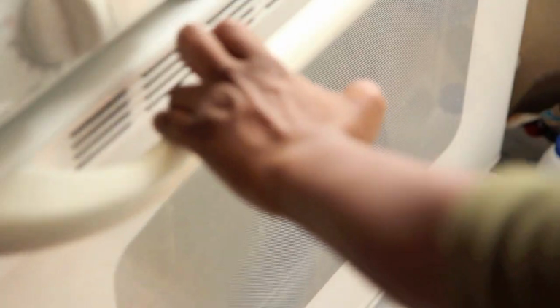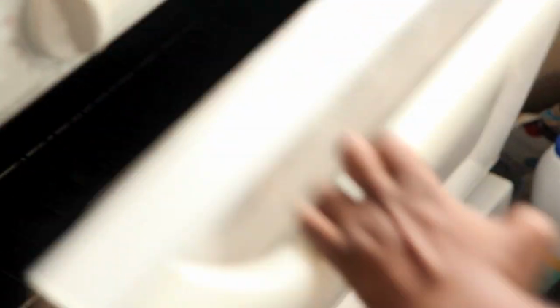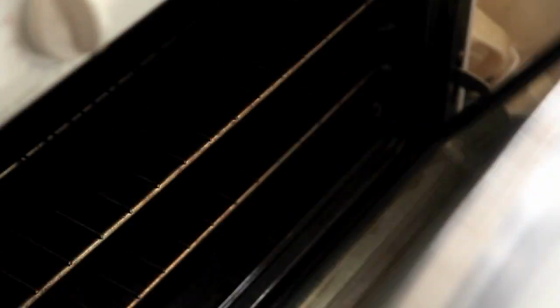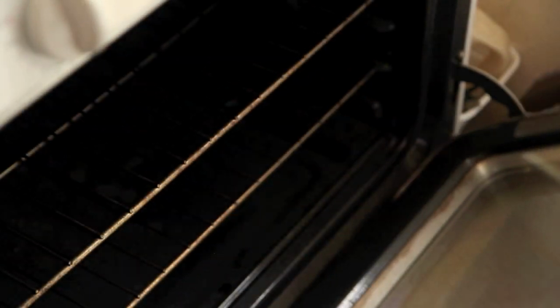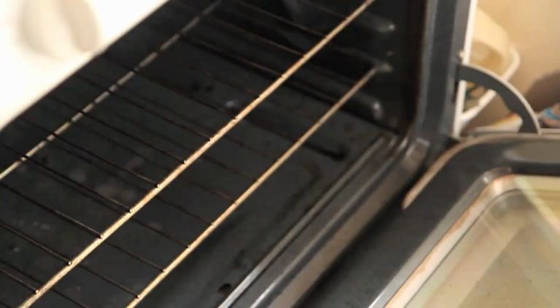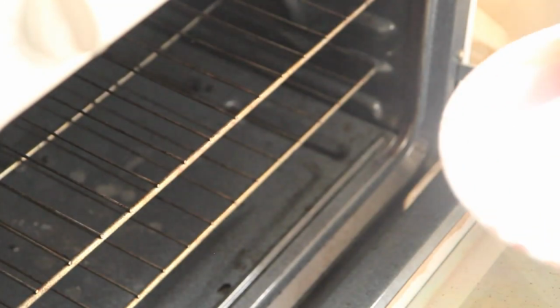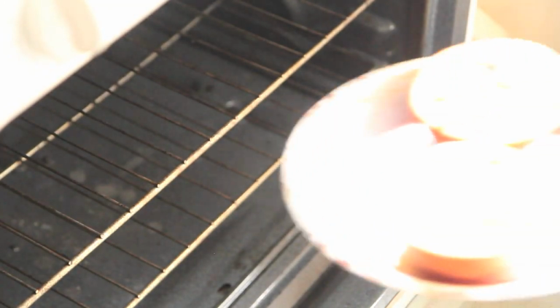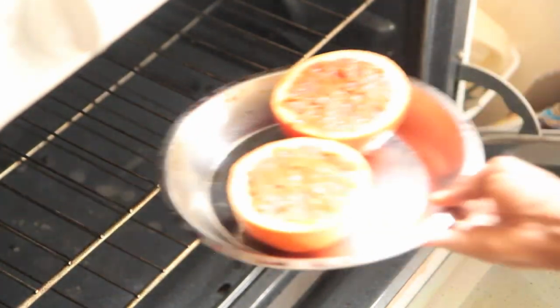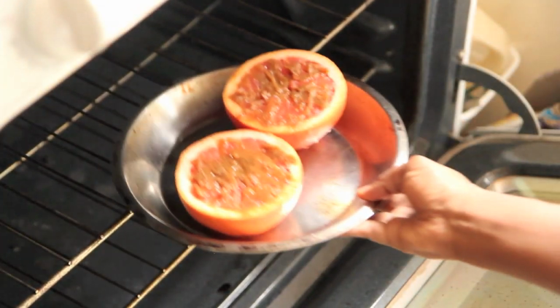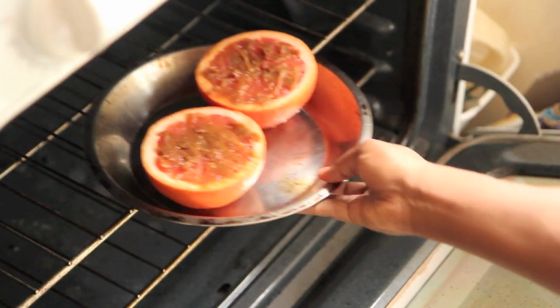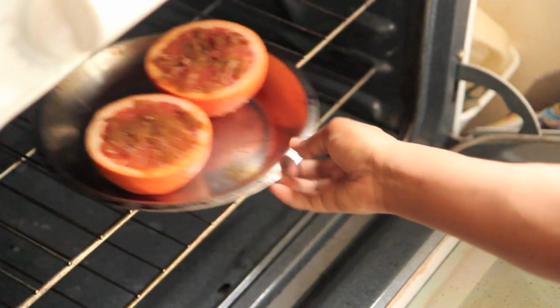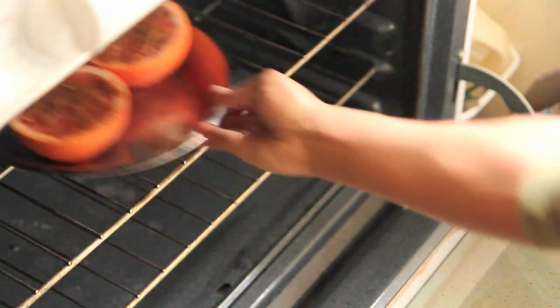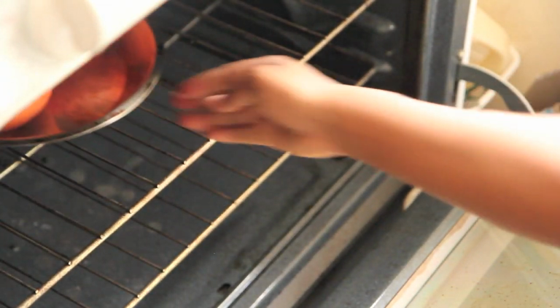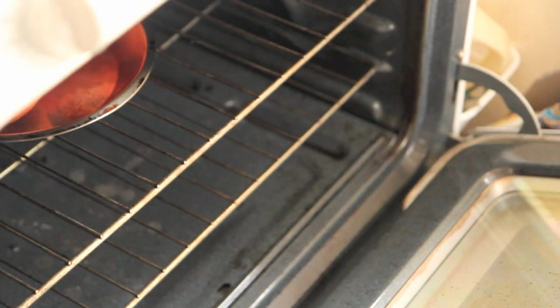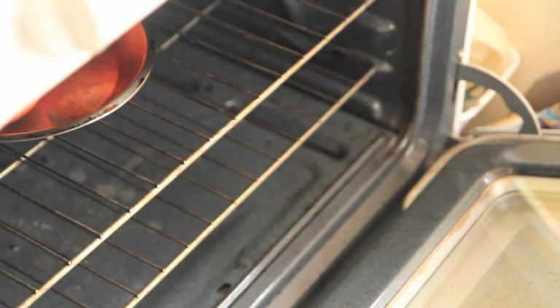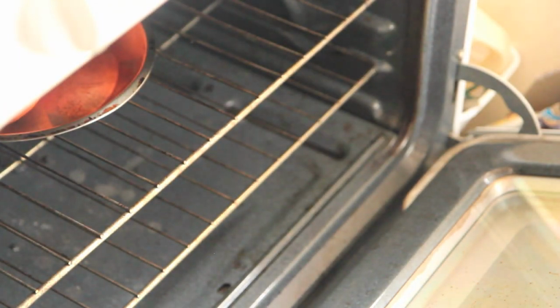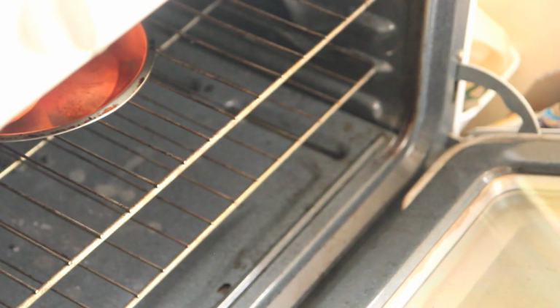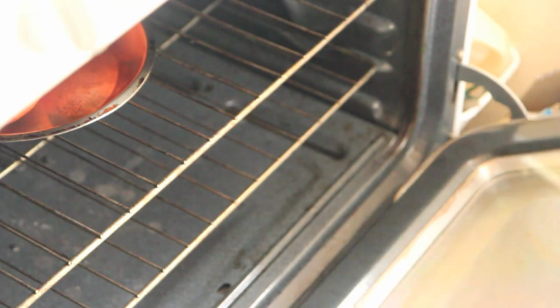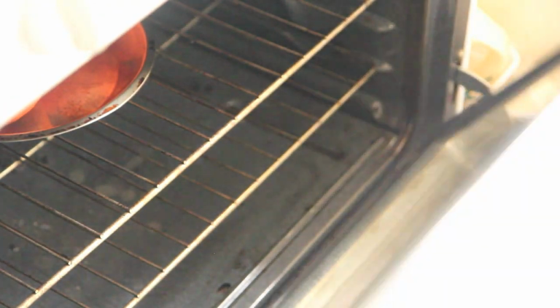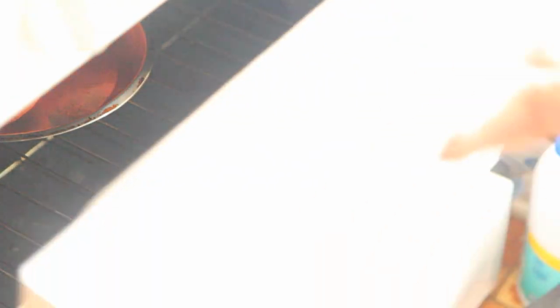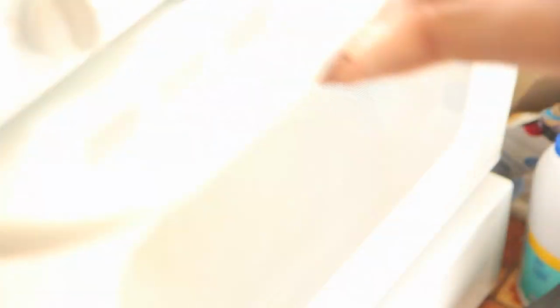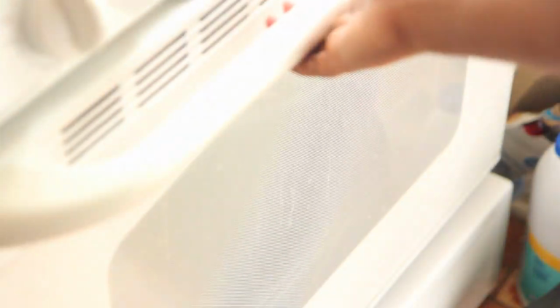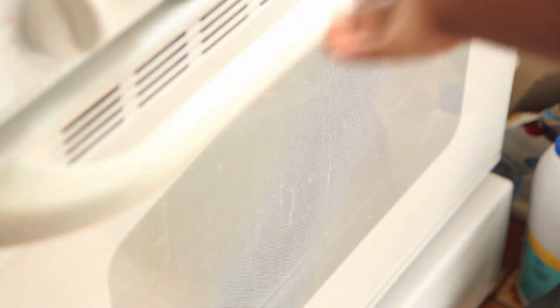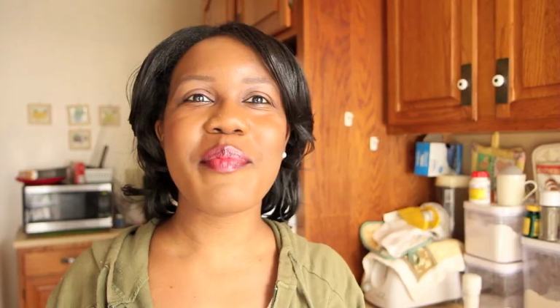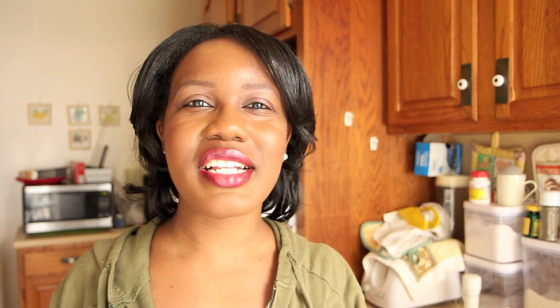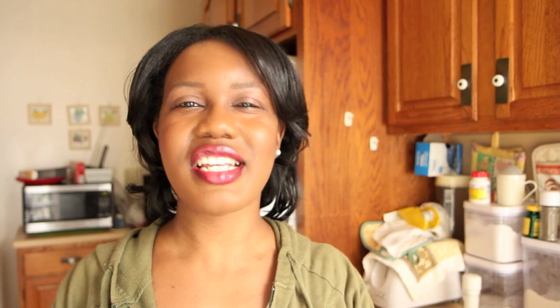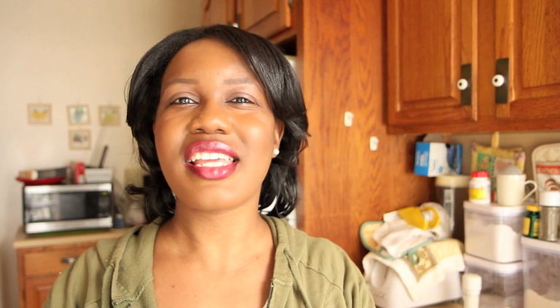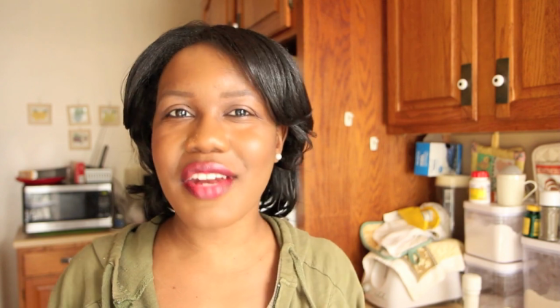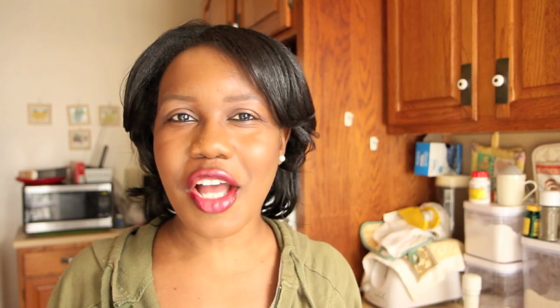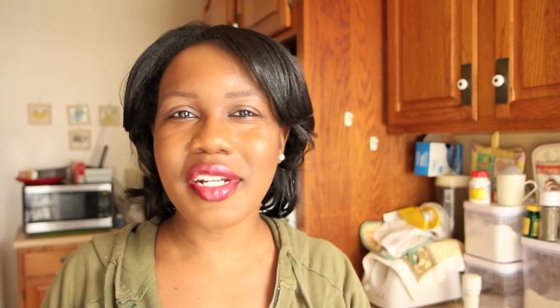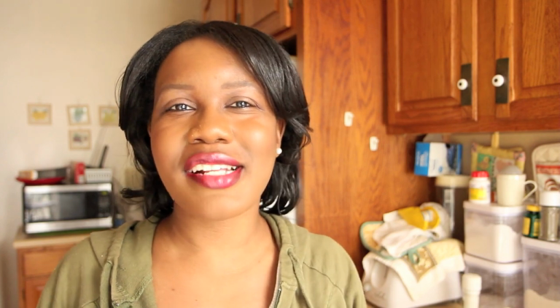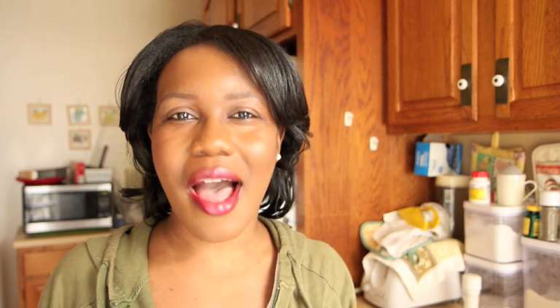Bake the grapefruit for 20 to 25 minutes, and then I put mine under the broiler for about 3 to 5 minutes just to give it a golden-y top.